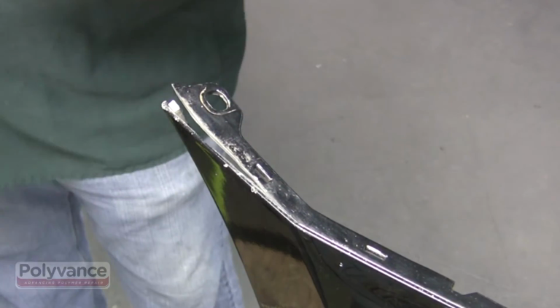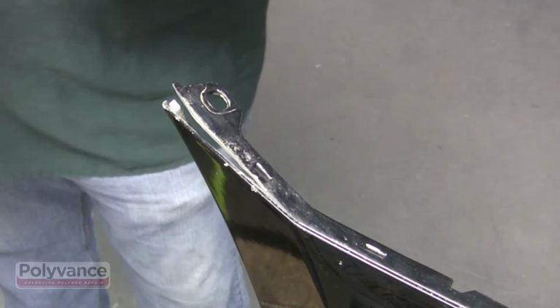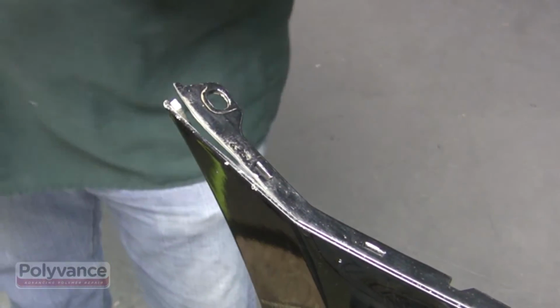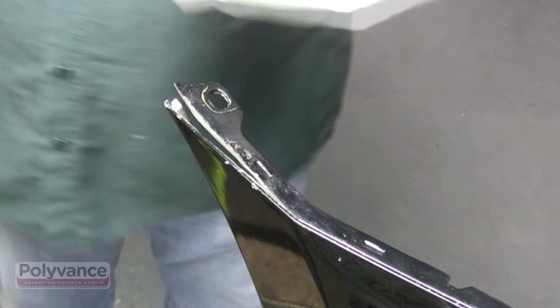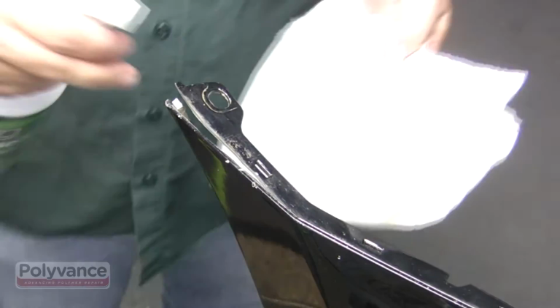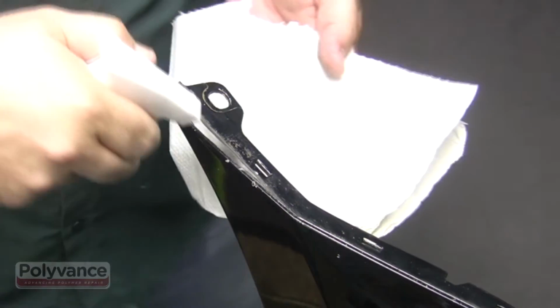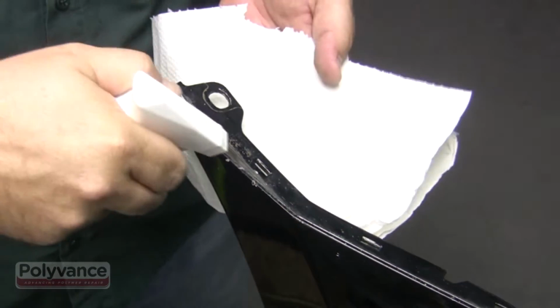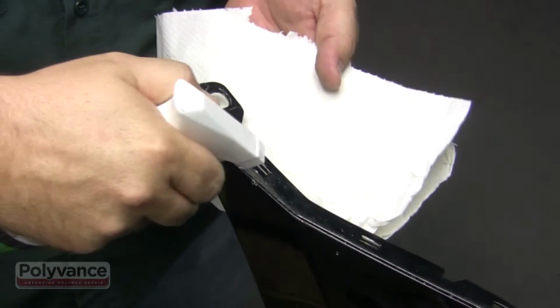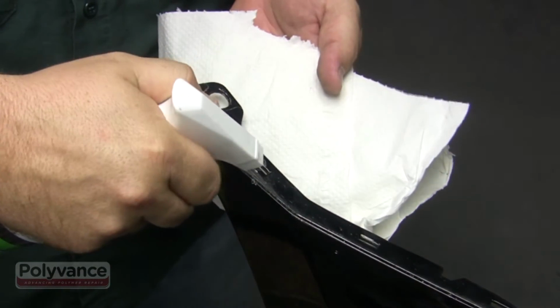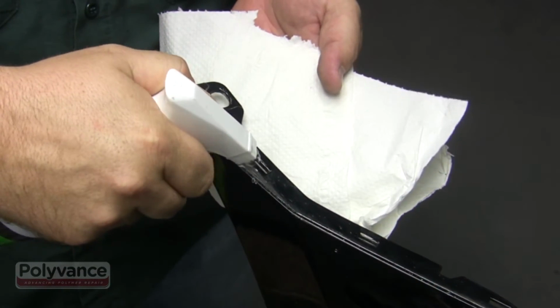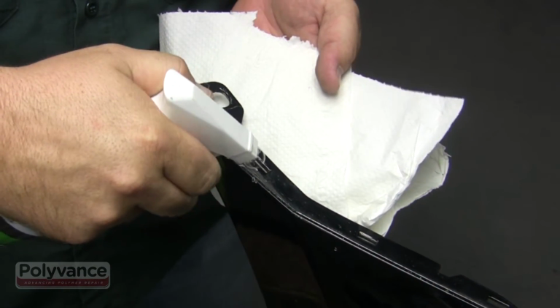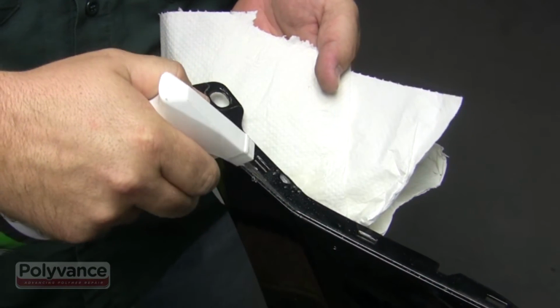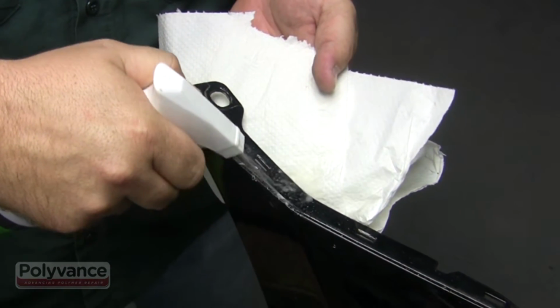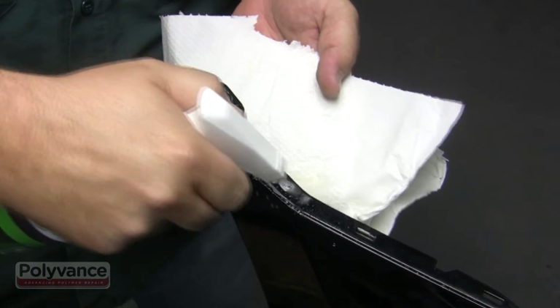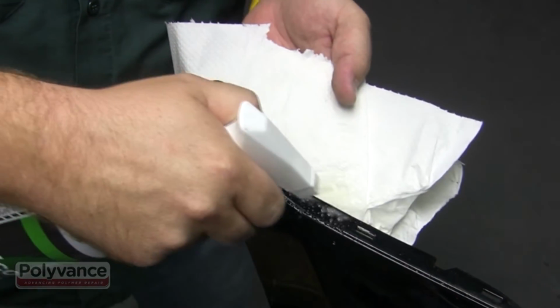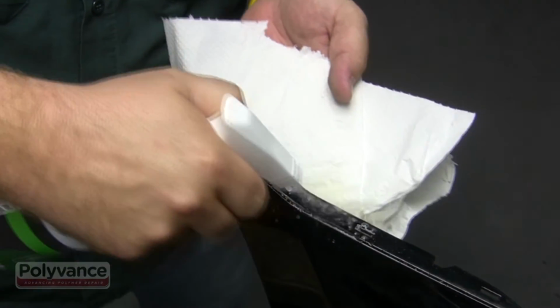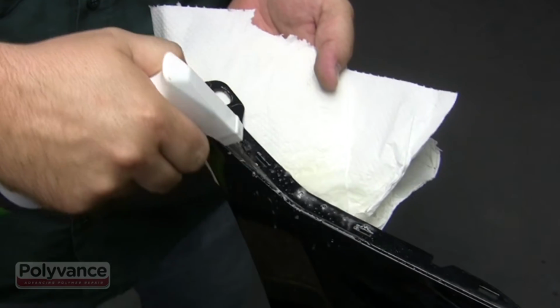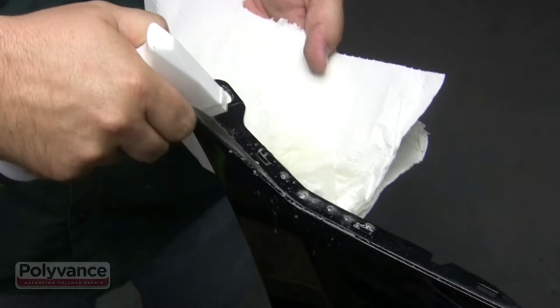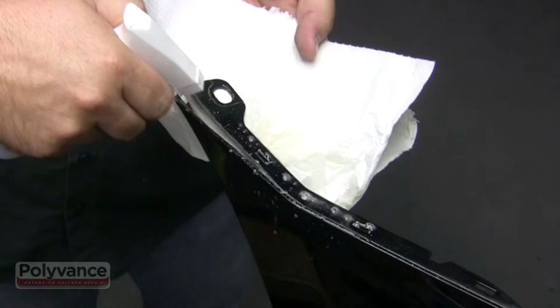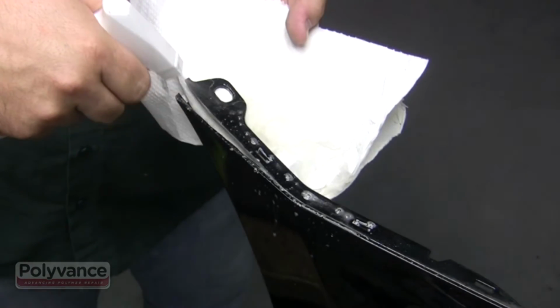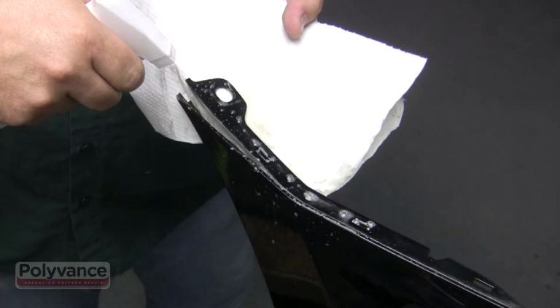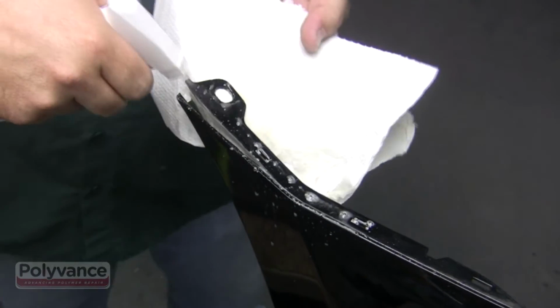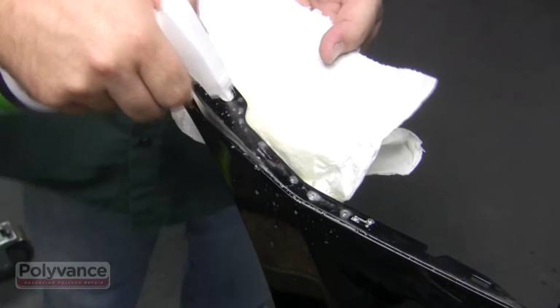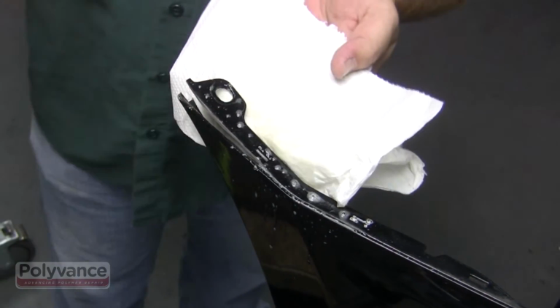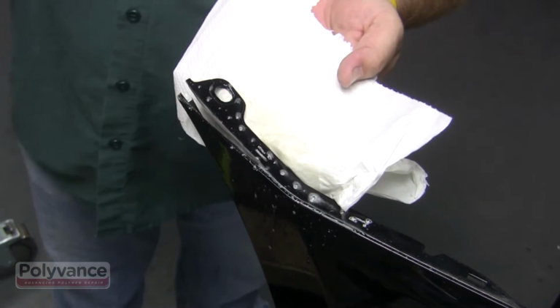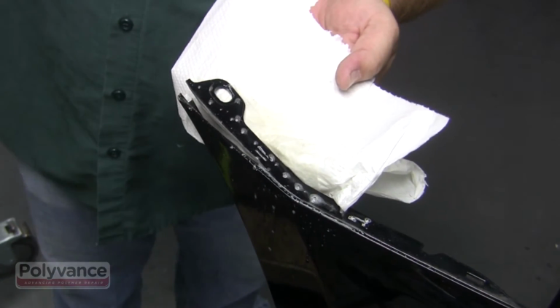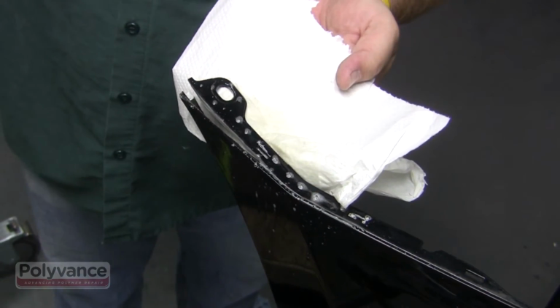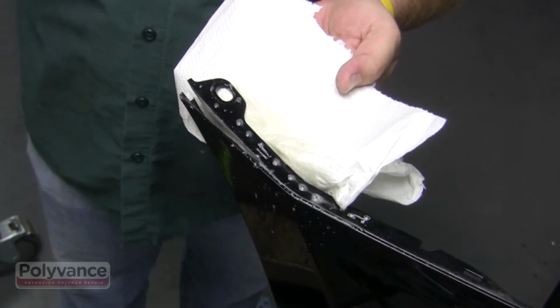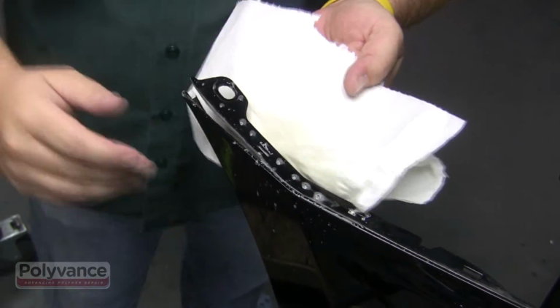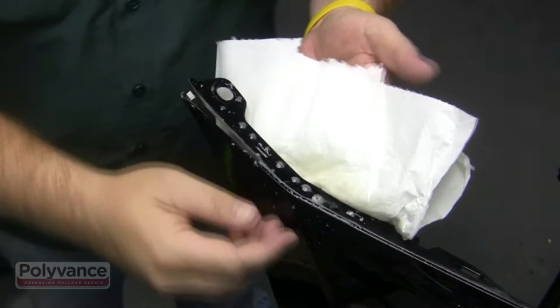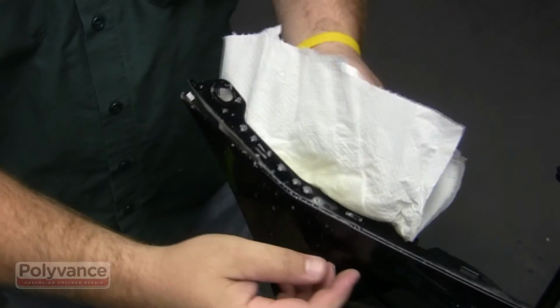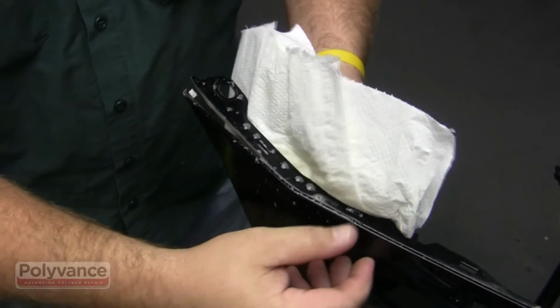First clean the area with soap and water, then use a plastic cleaning solution like our SuperClean or EcoClean. Spray a wet coat on the surface and wipe dry with a clean paper towel.